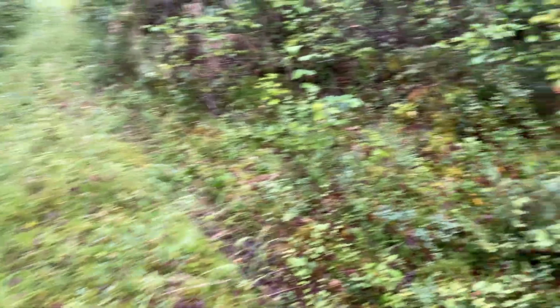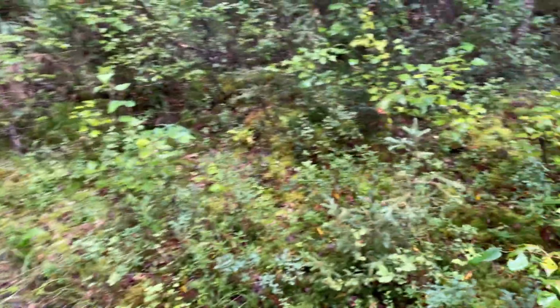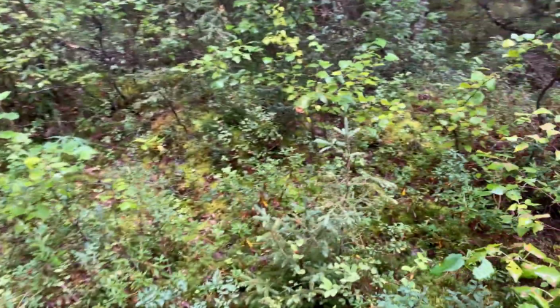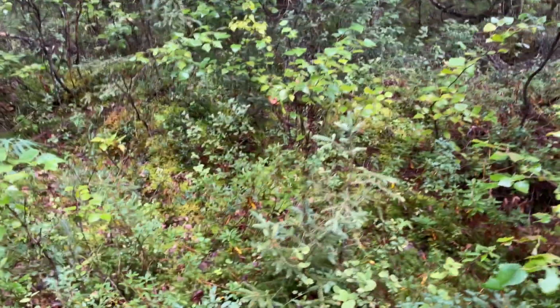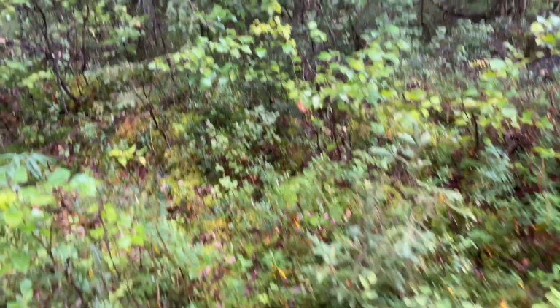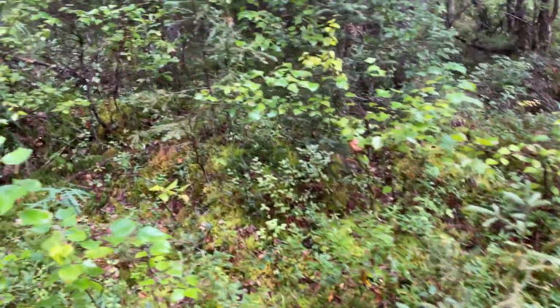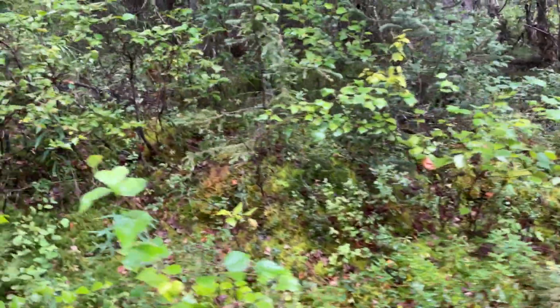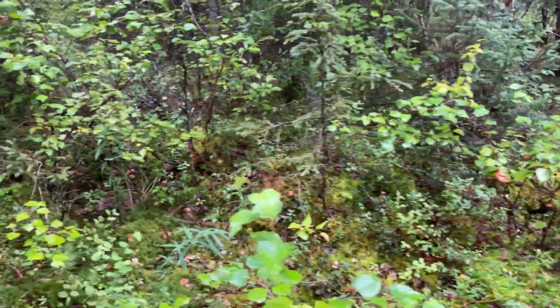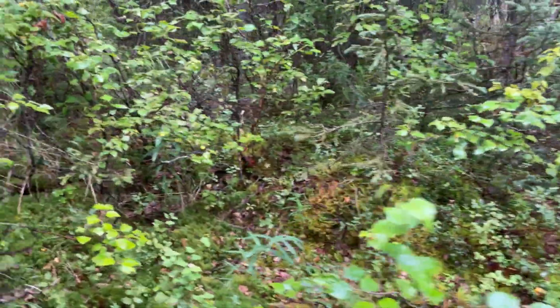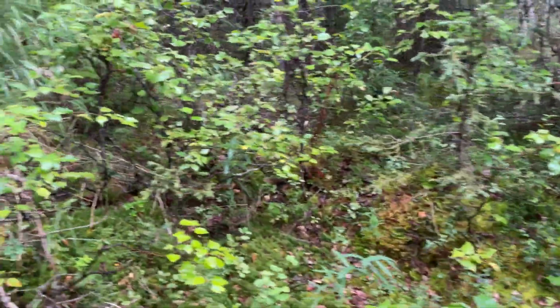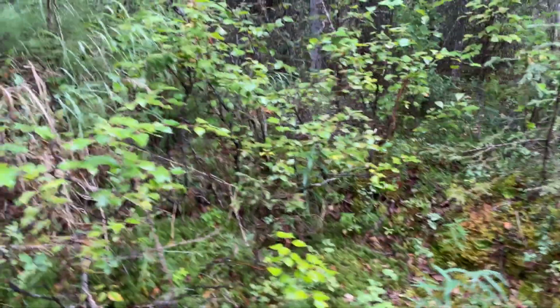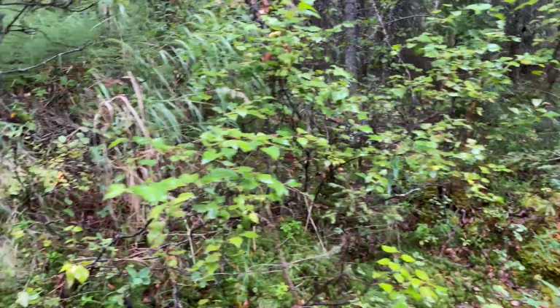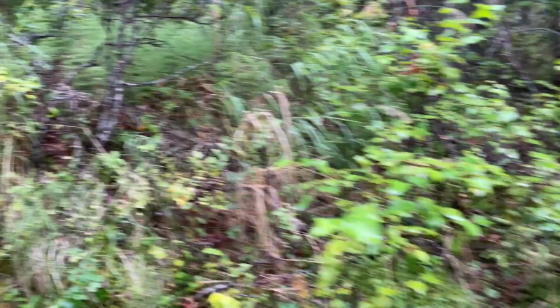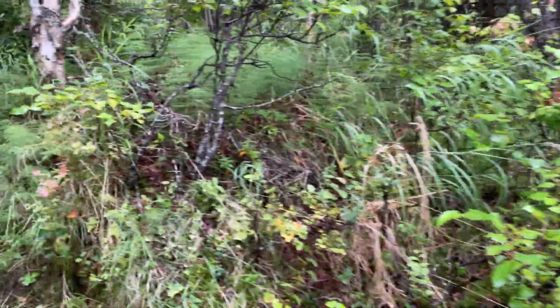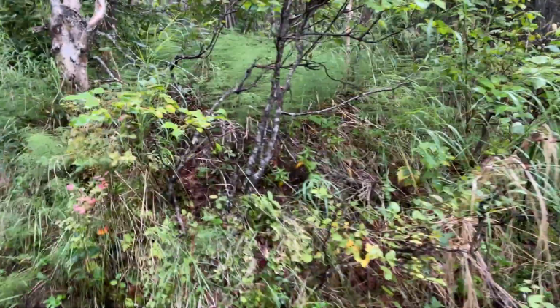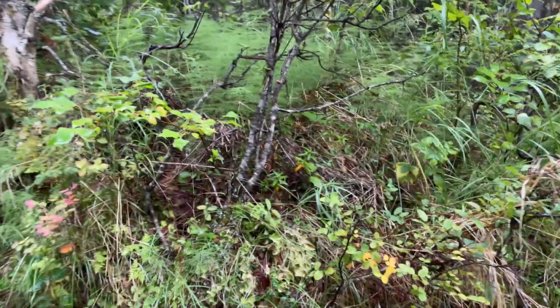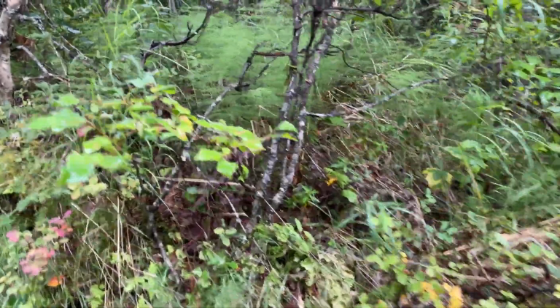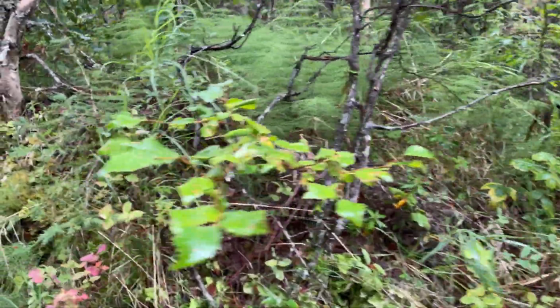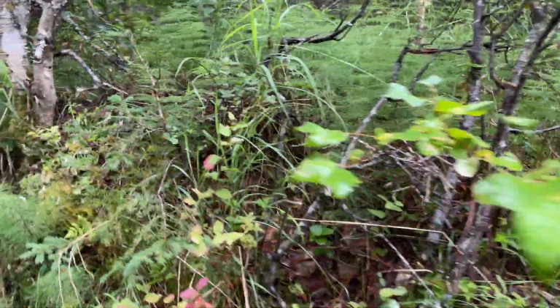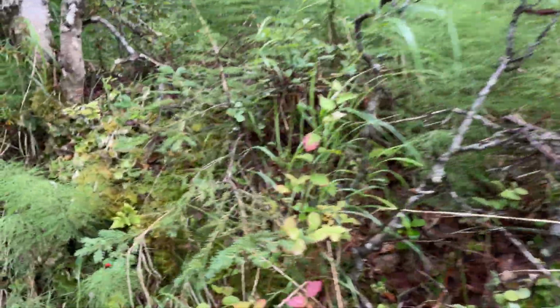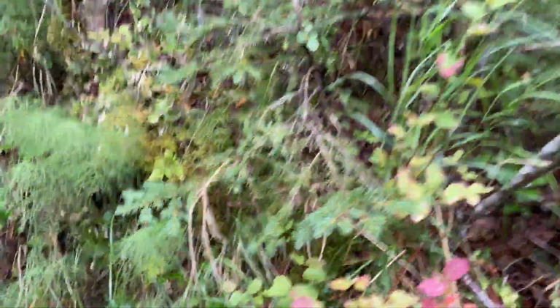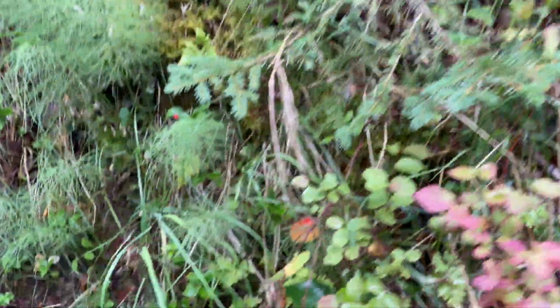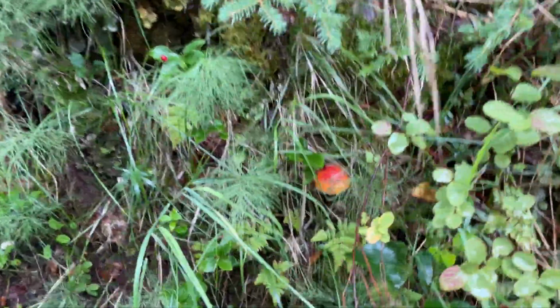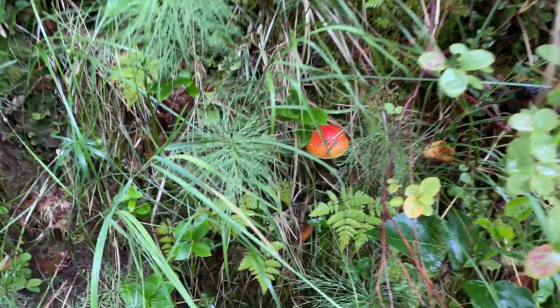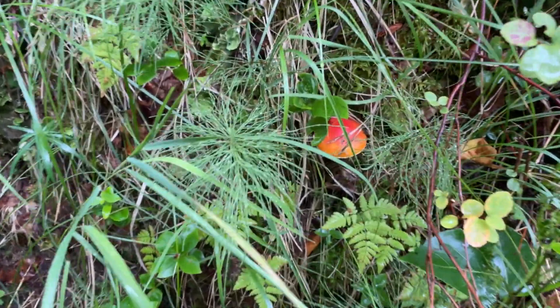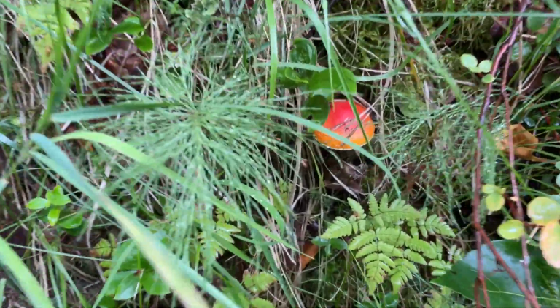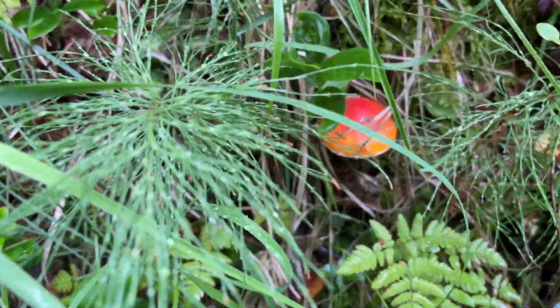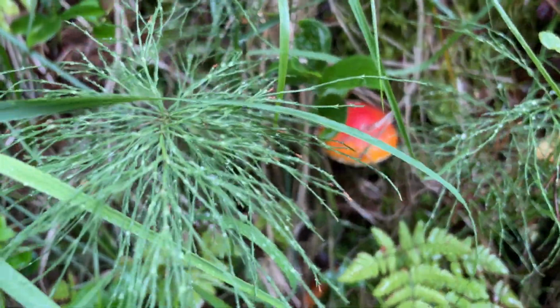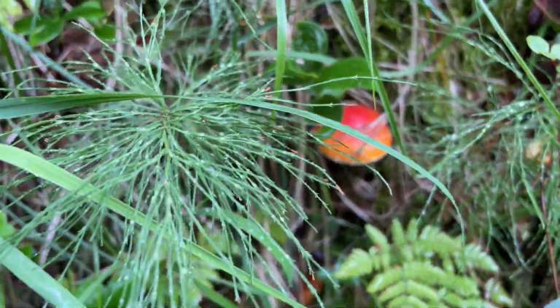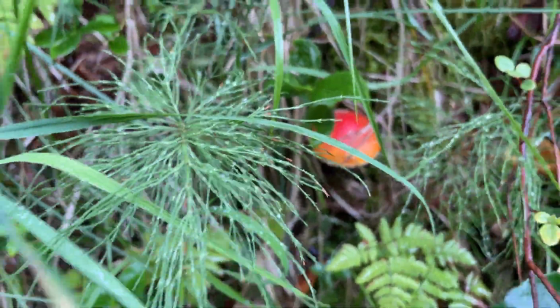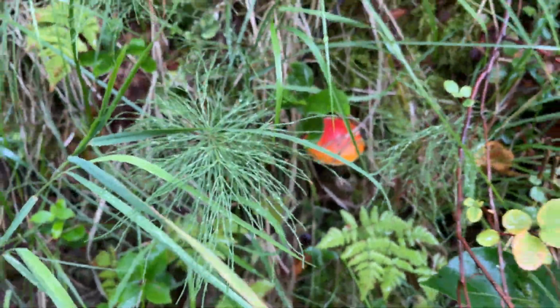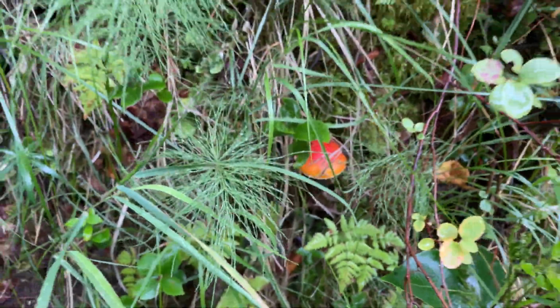Now what I'm looking for are mushrooms that are growing in the dirt, not on dead trees. Boletes have very specific and unique characteristics which keeps us safe from picking mushrooms that are maybe going to make us sick.